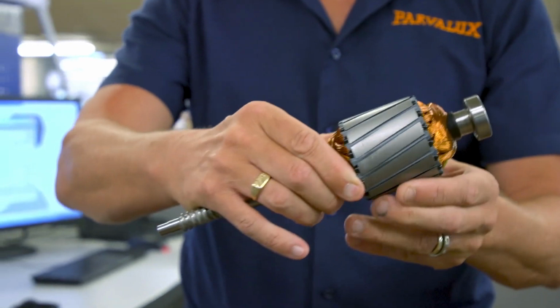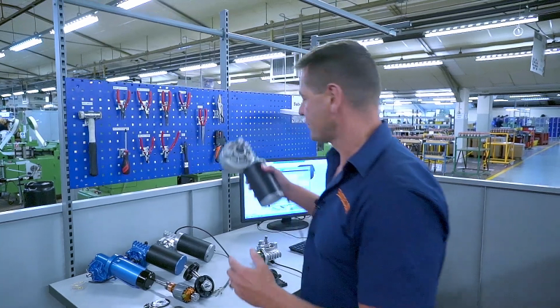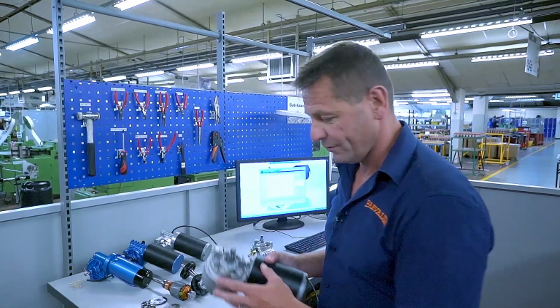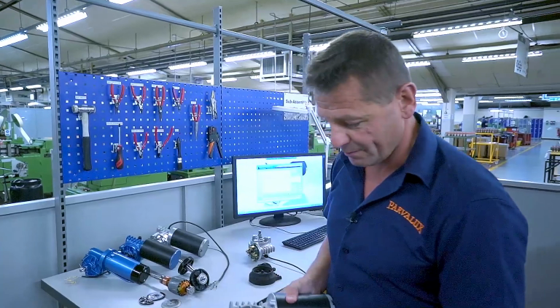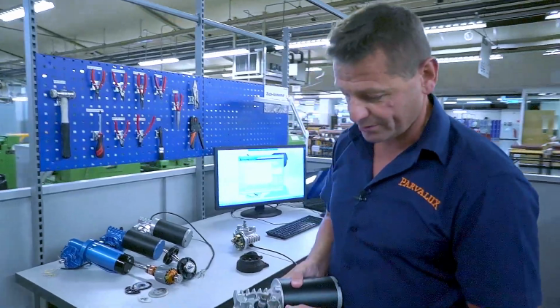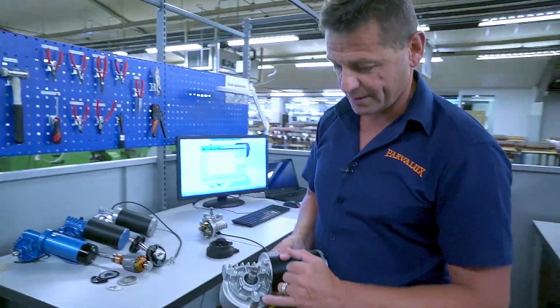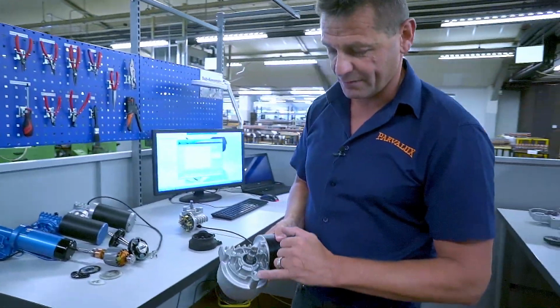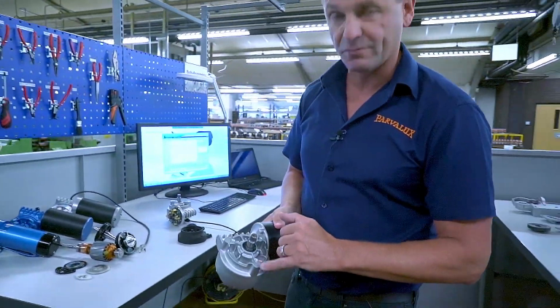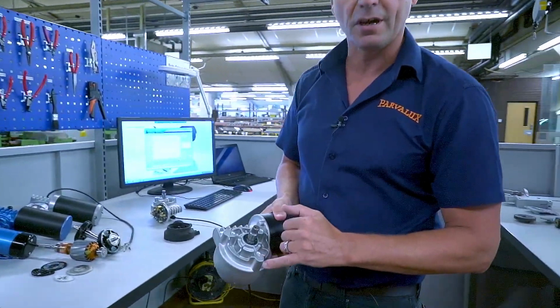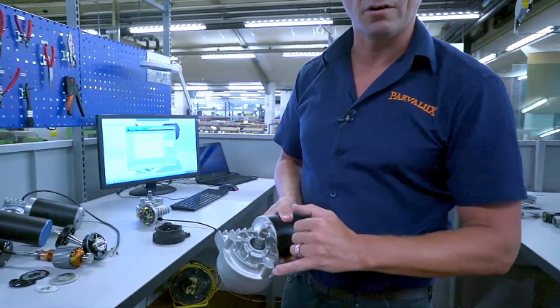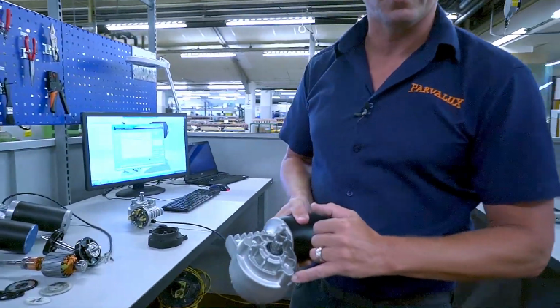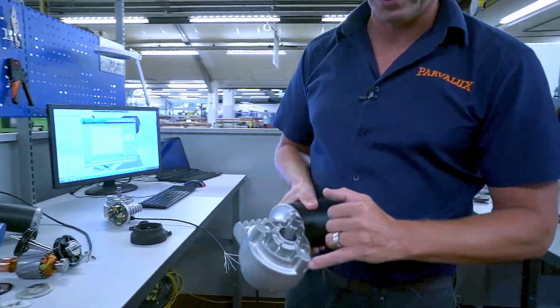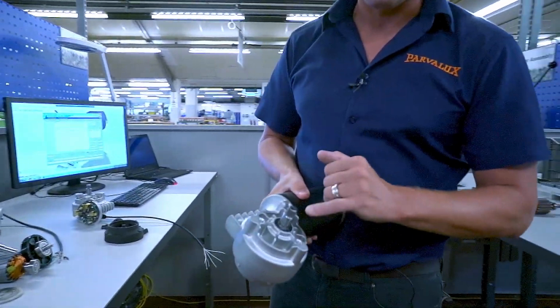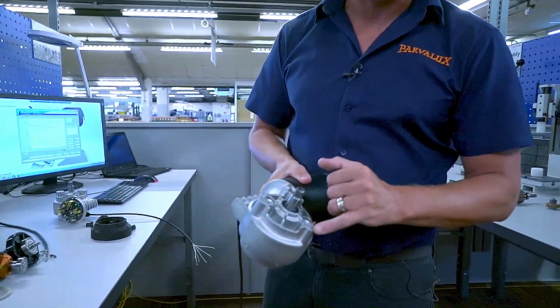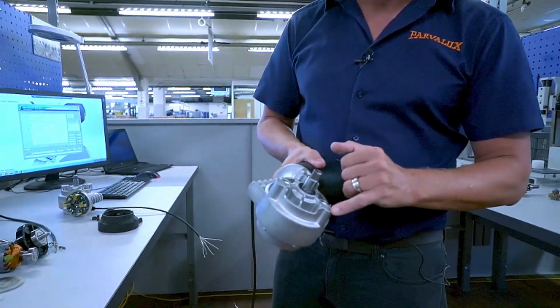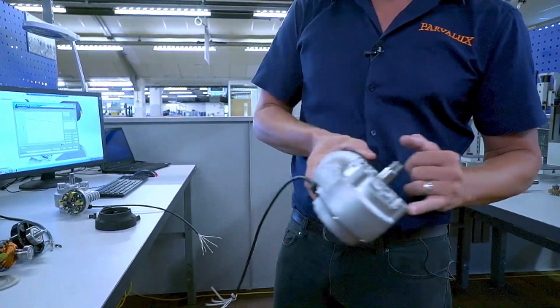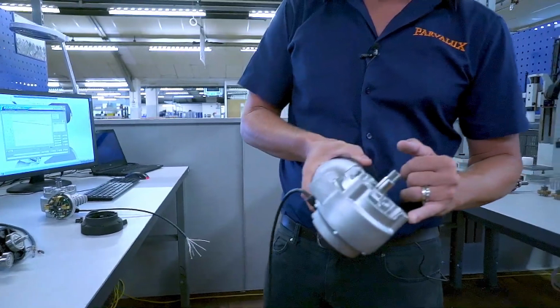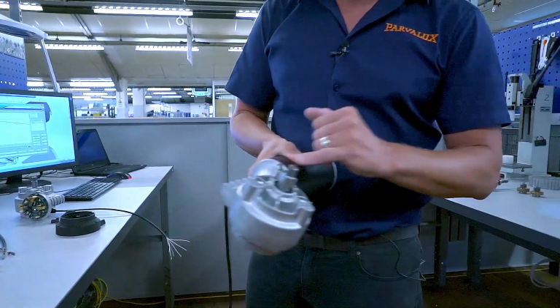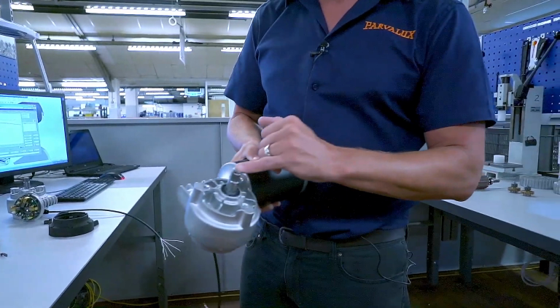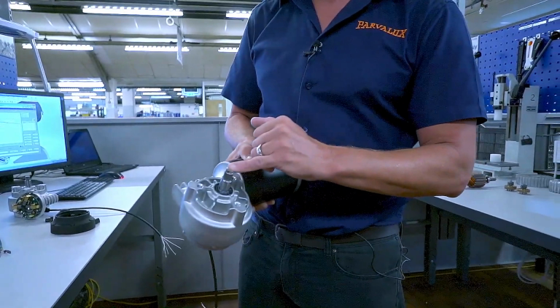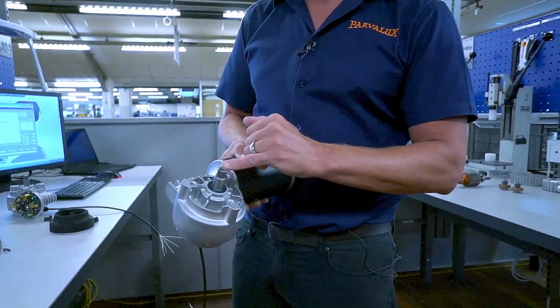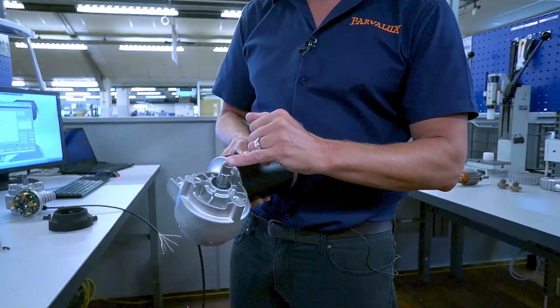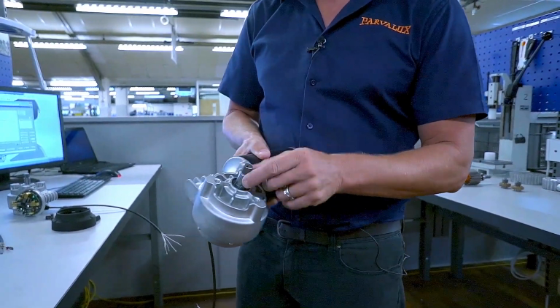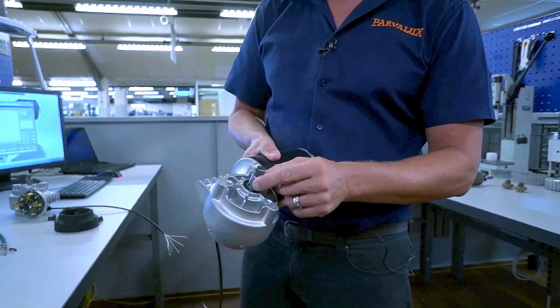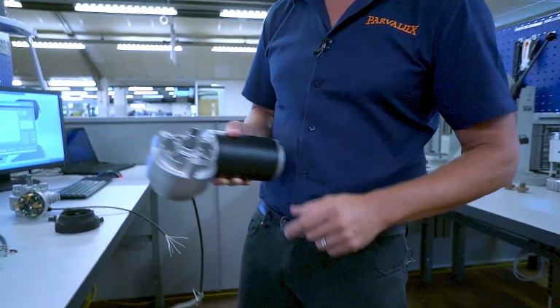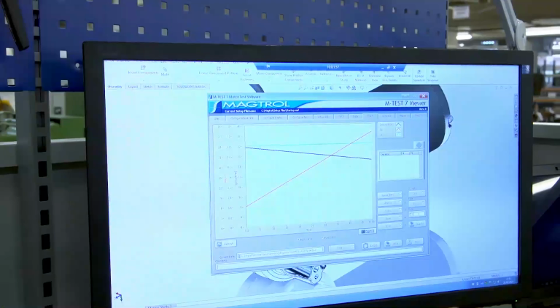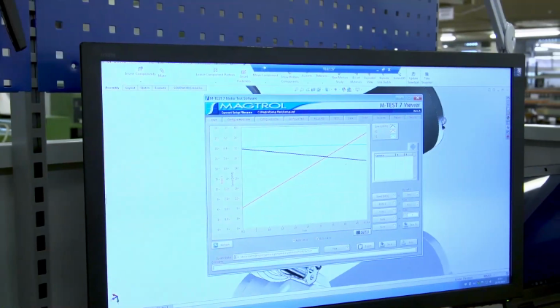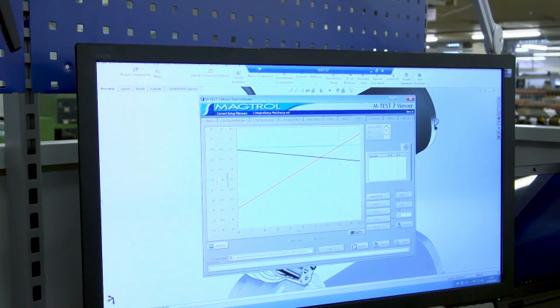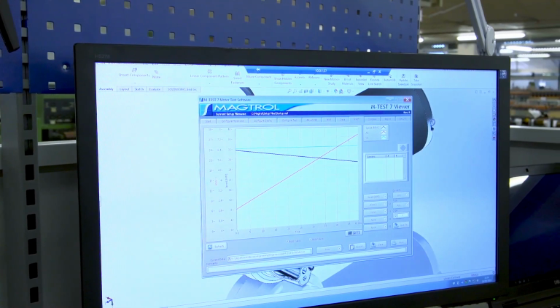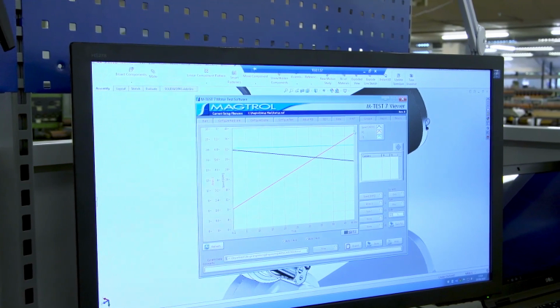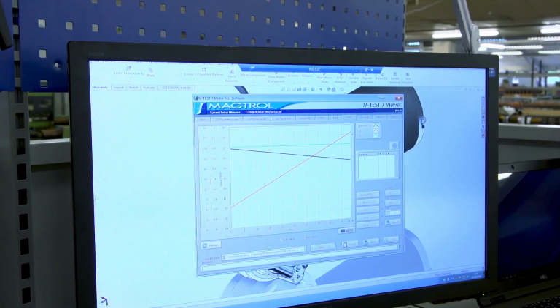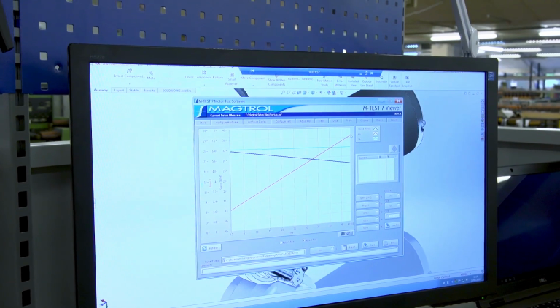We also have on the gearbox different mounting options for both mounting to mounting plate and to the gearbox shaft ODs, sizes, and splines.